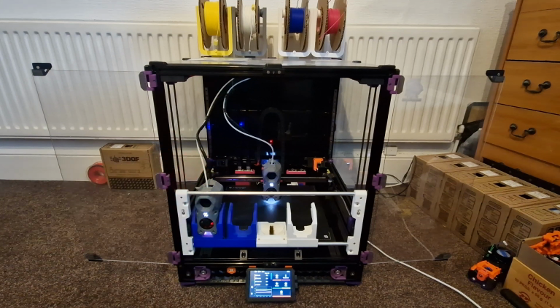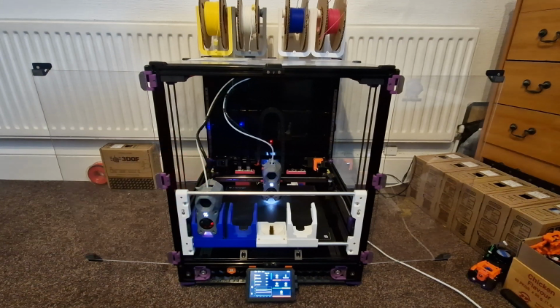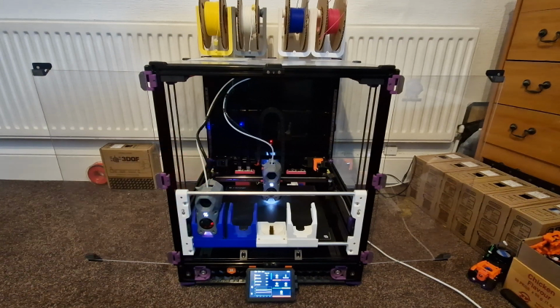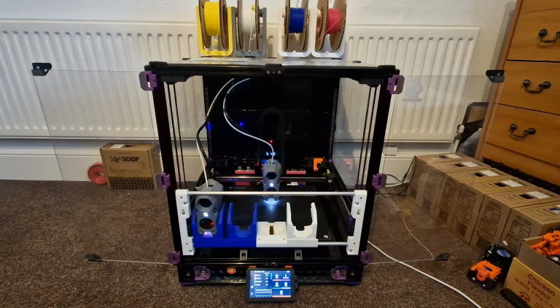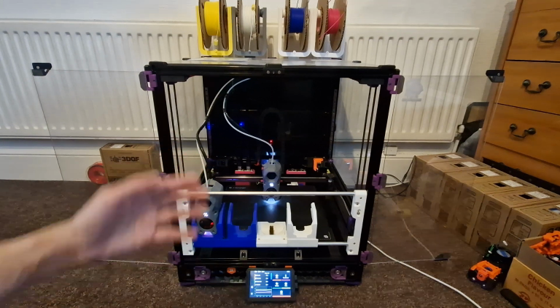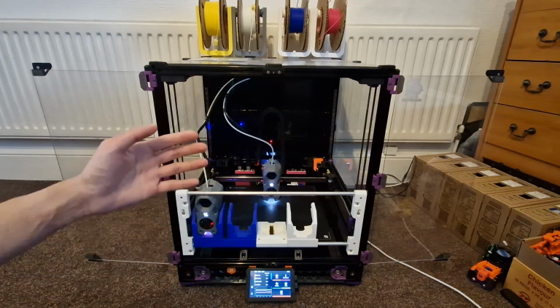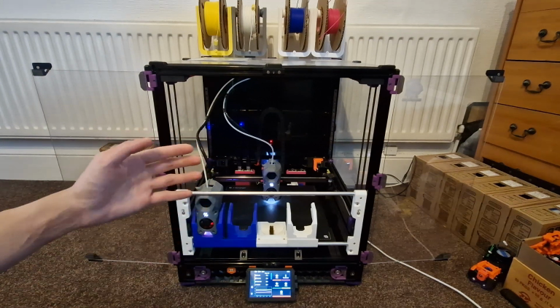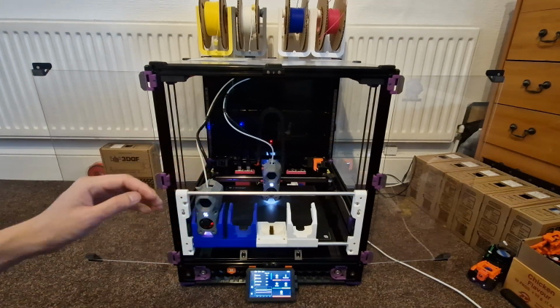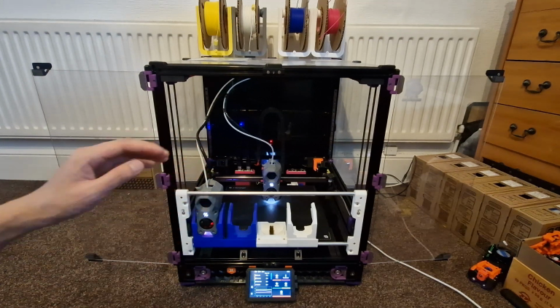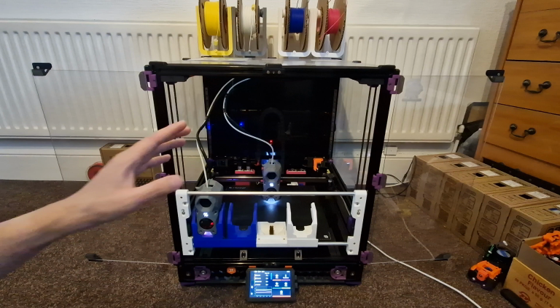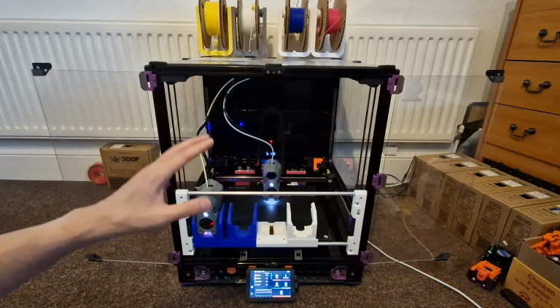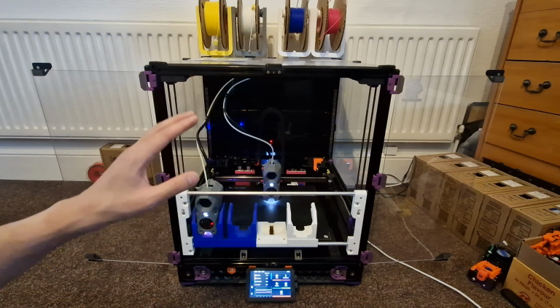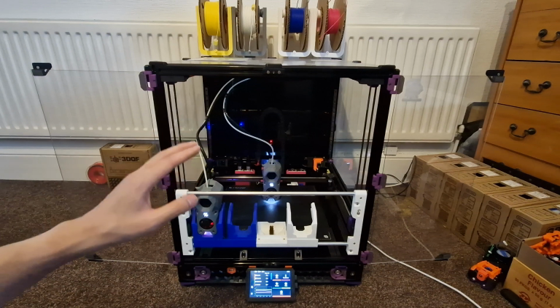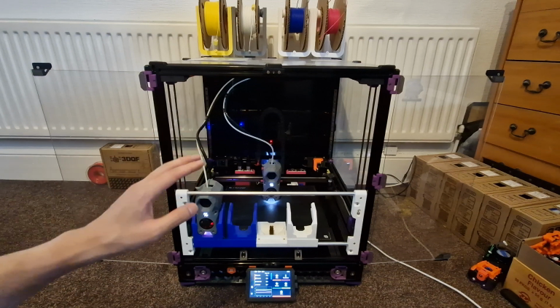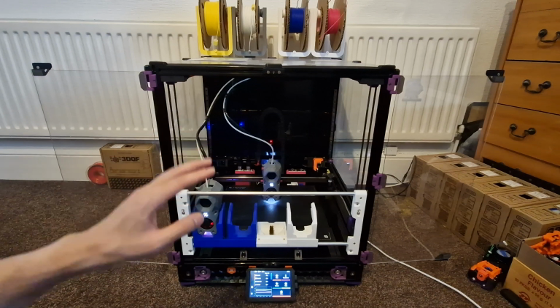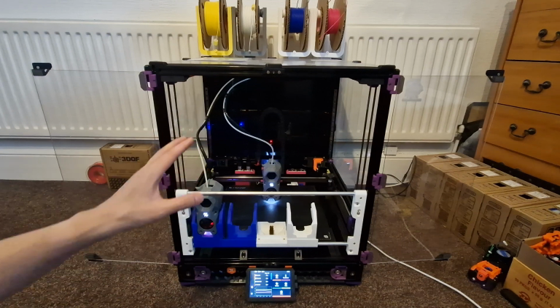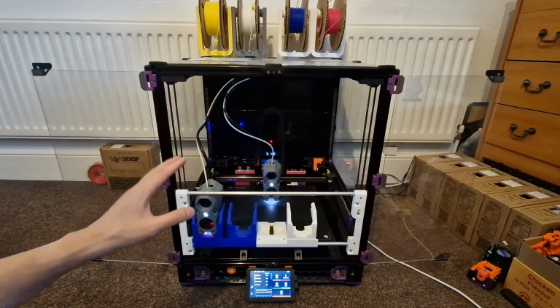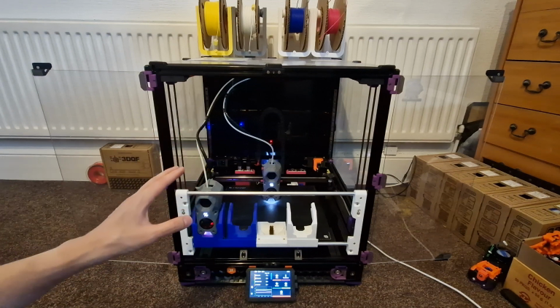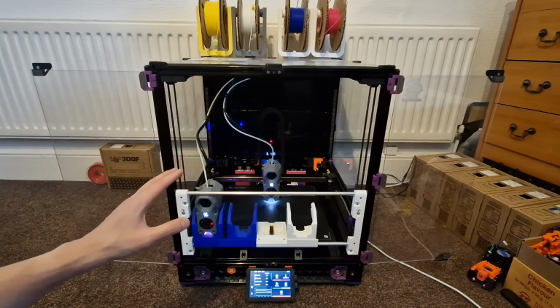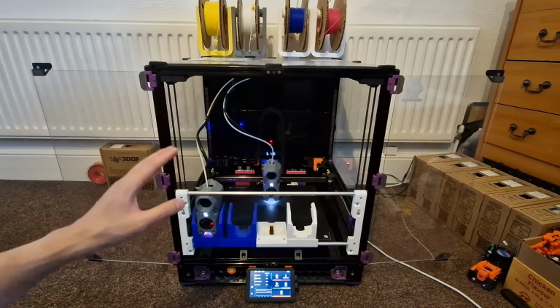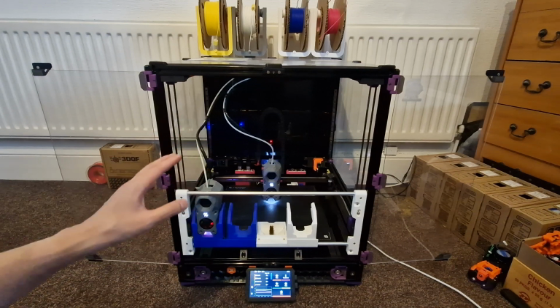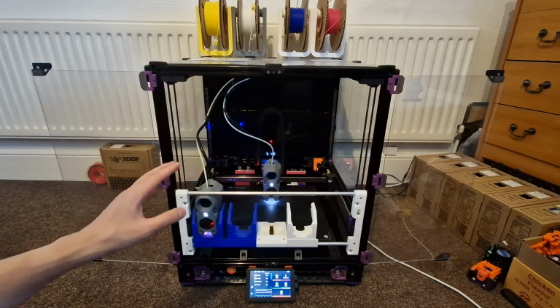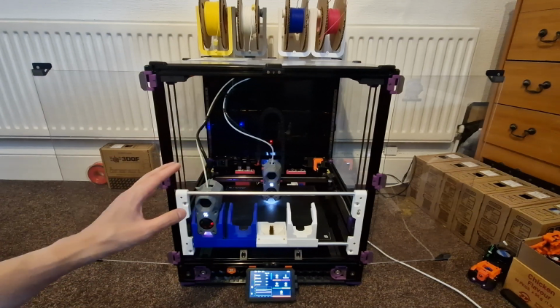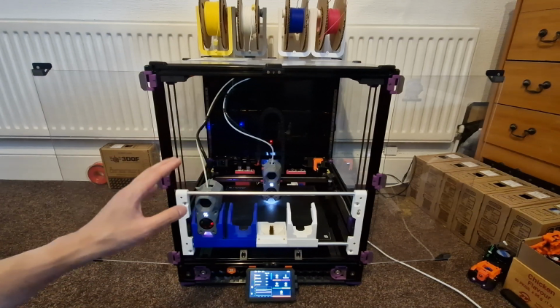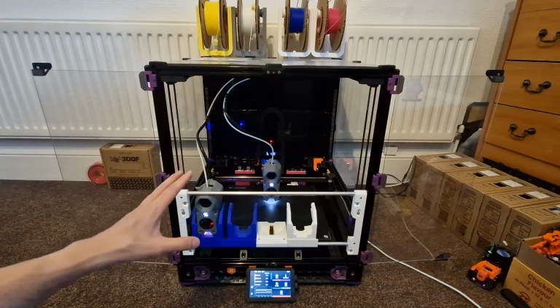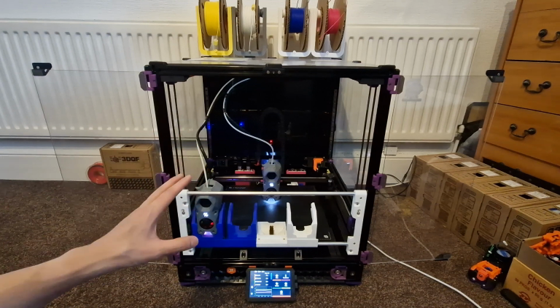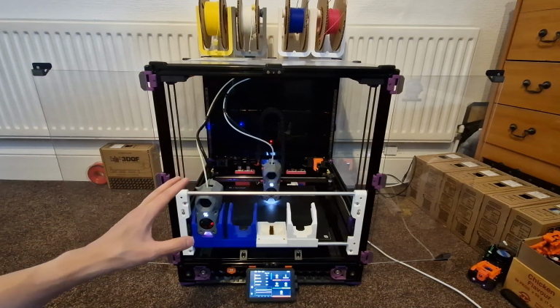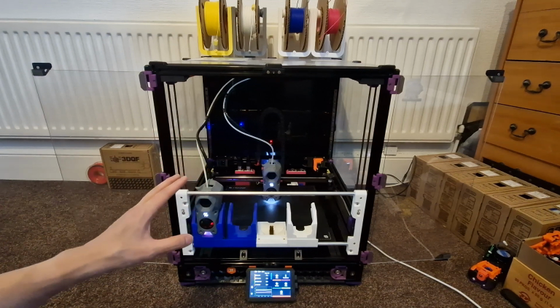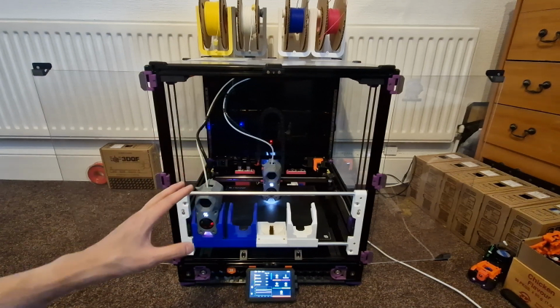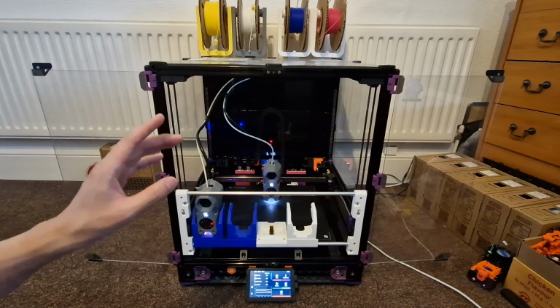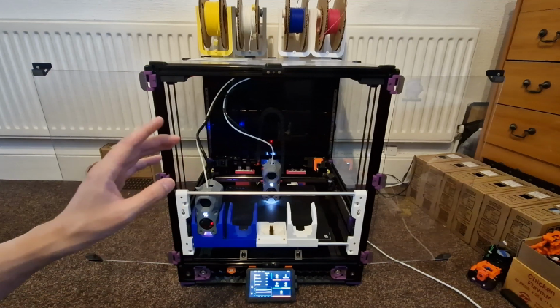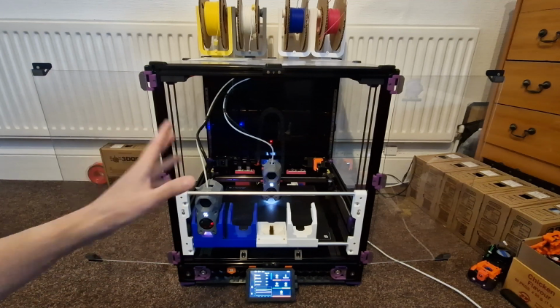I'm gonna do this whole thing in a single take just to show you how fast it's gonna be. So here we go!